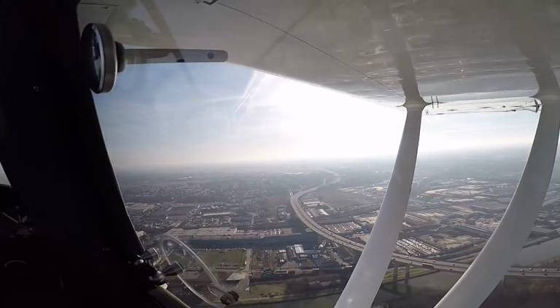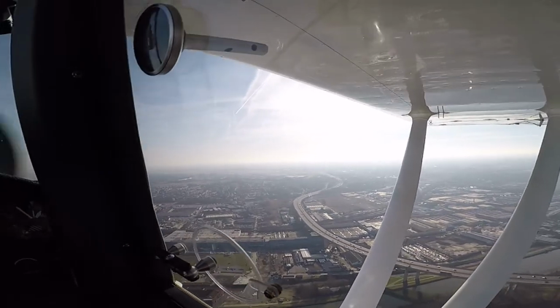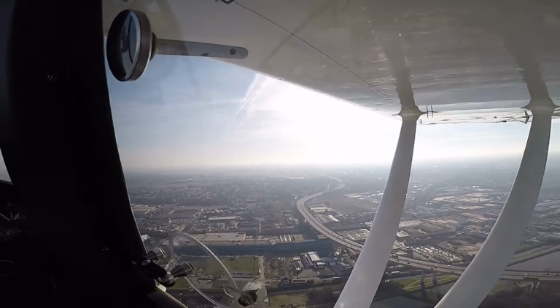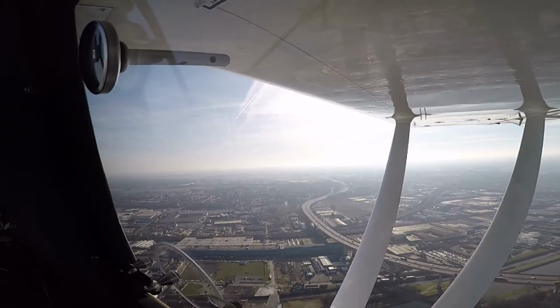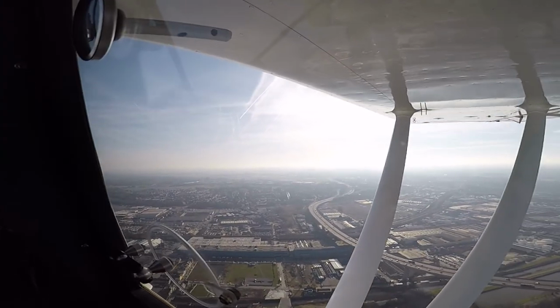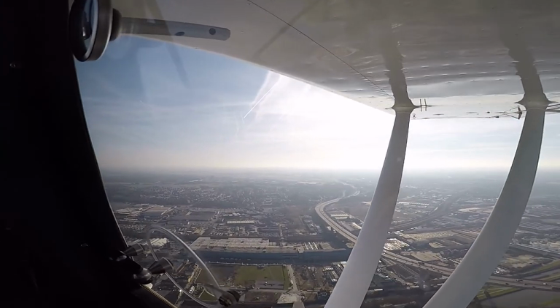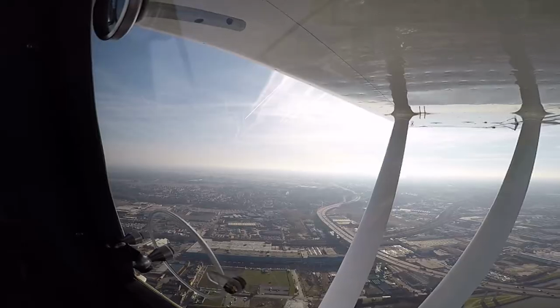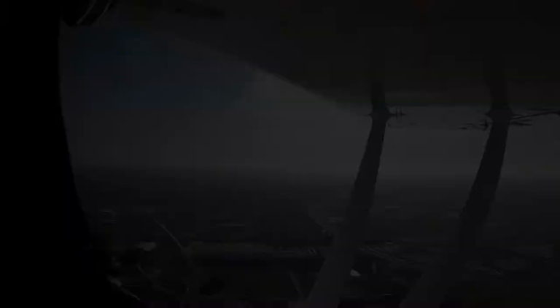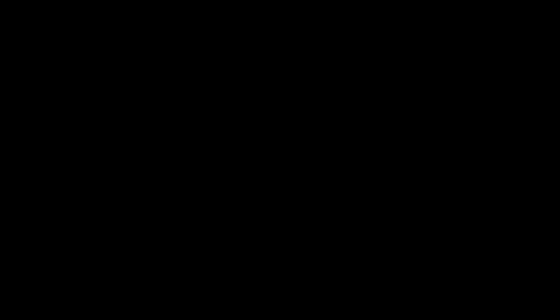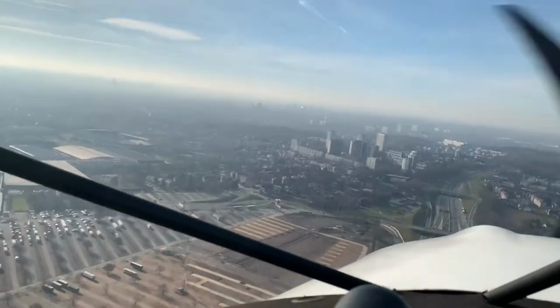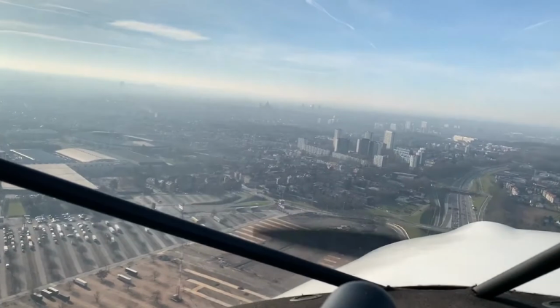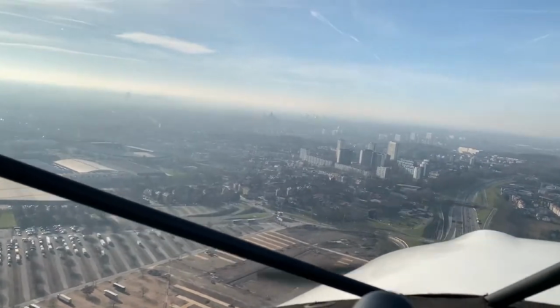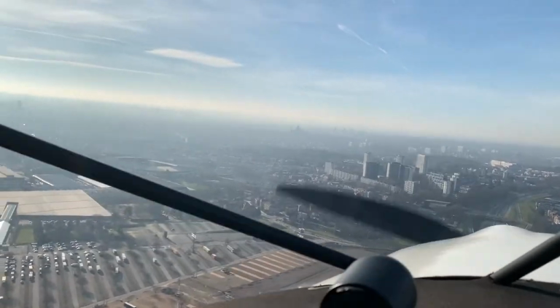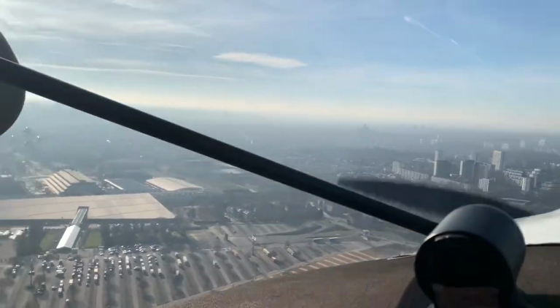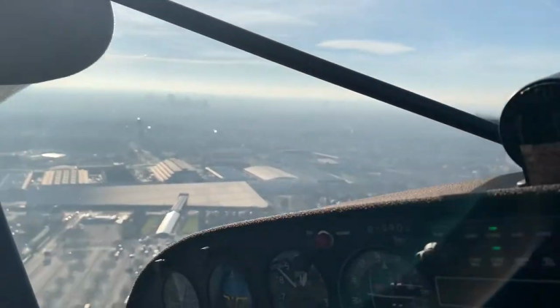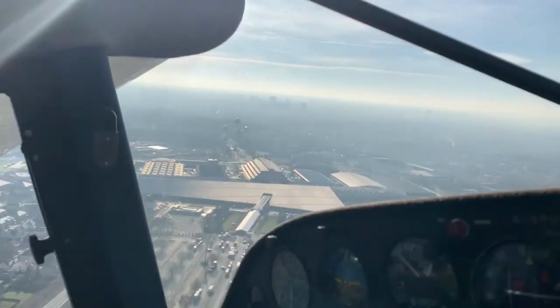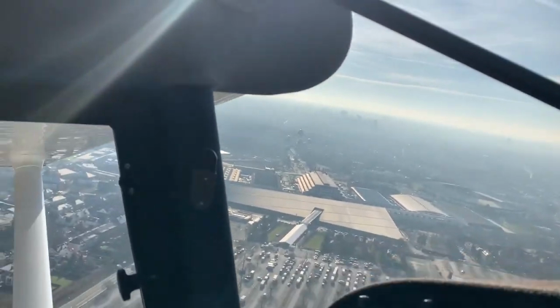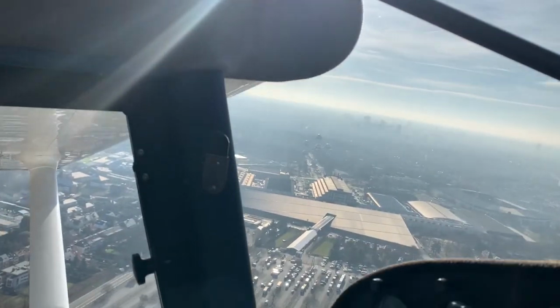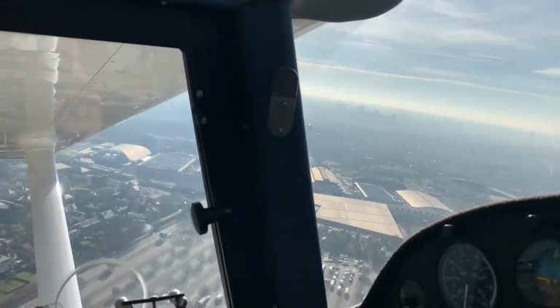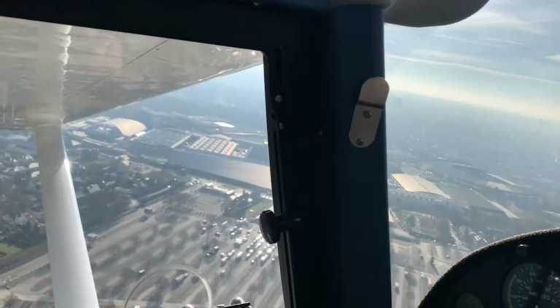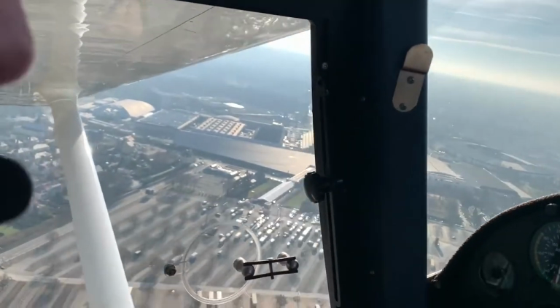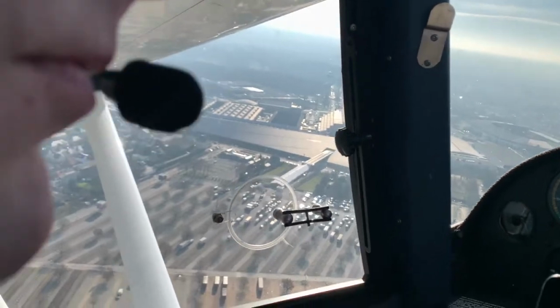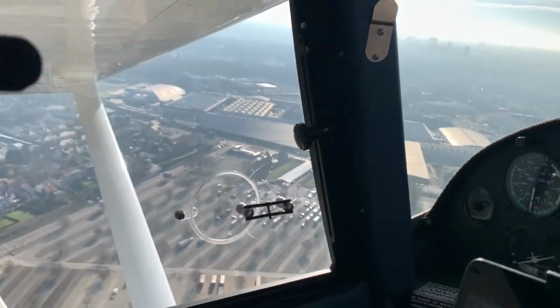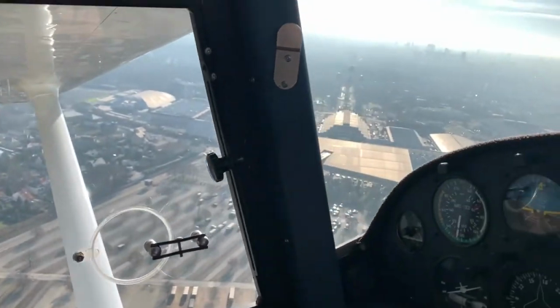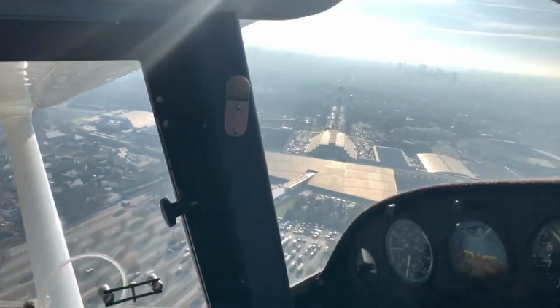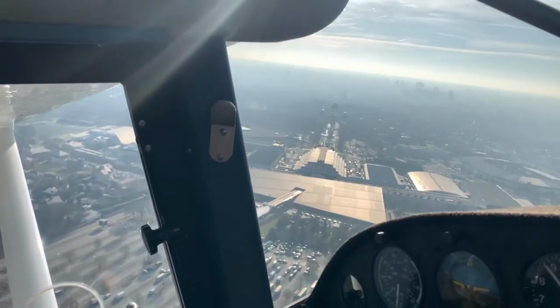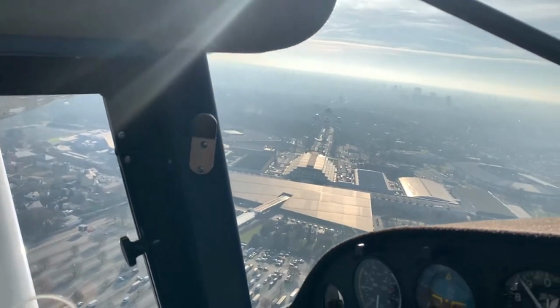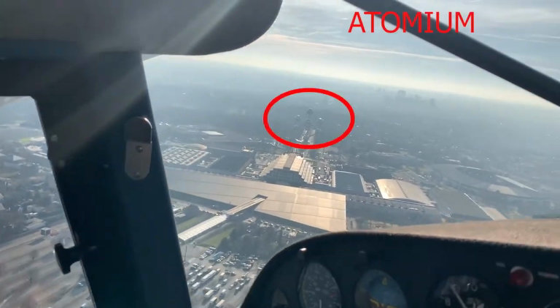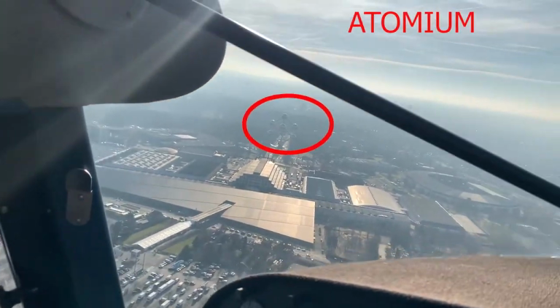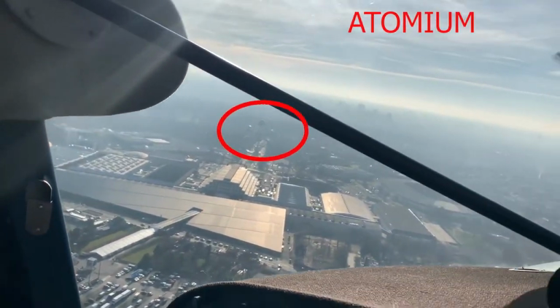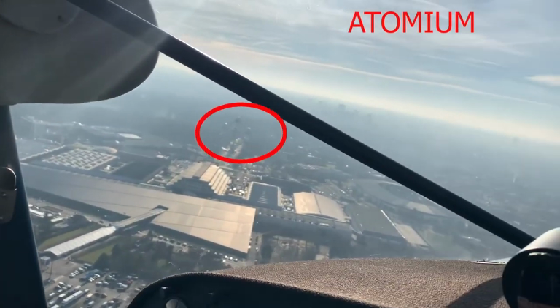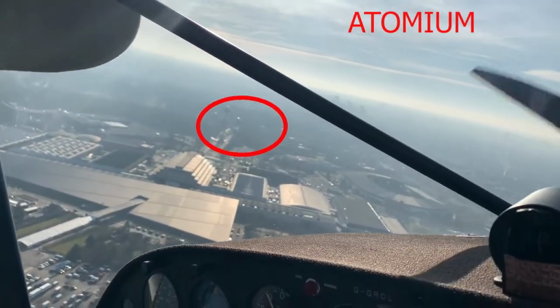Atomium vicinity, 30 East. Traffic at 2 o'clock is fixed, proceeding at 1000 feet eastbound.